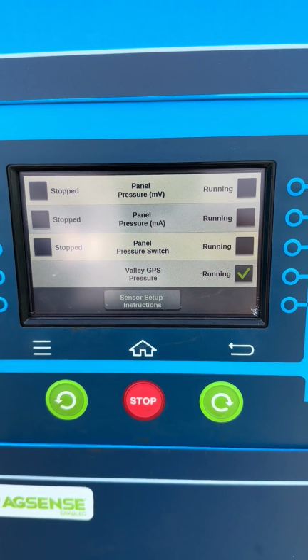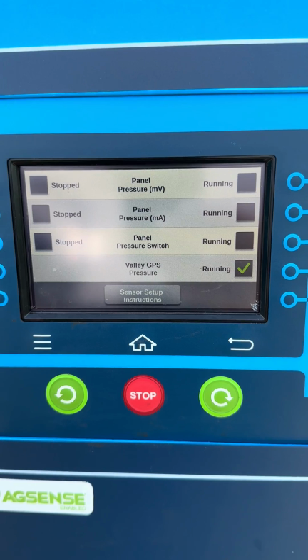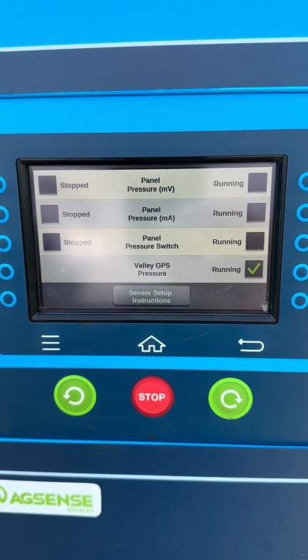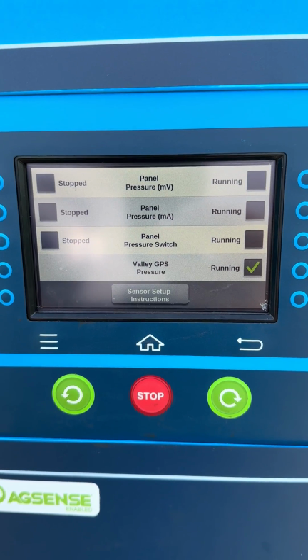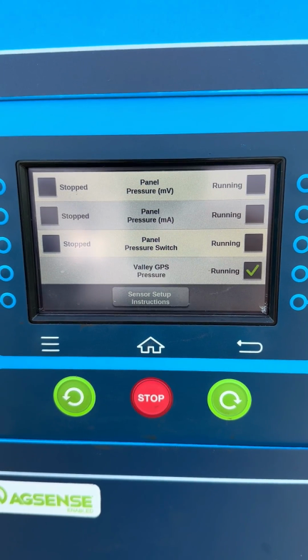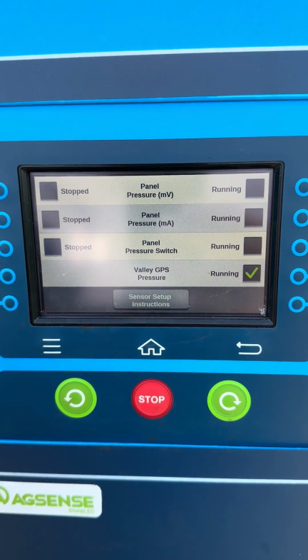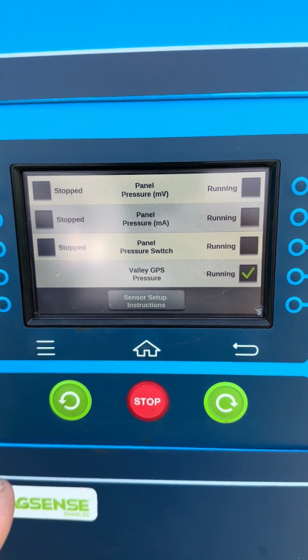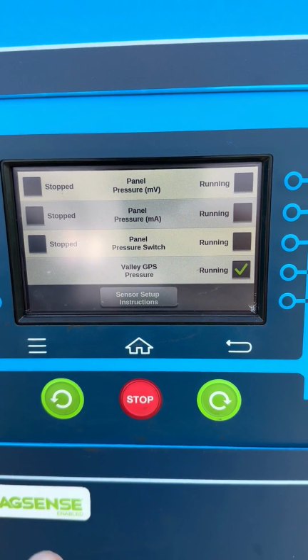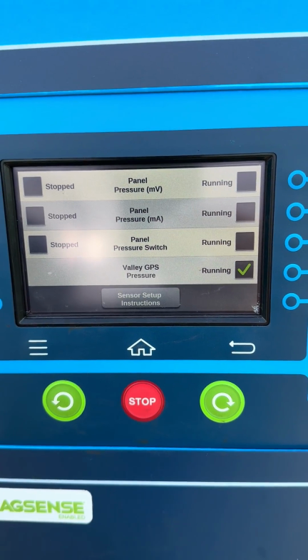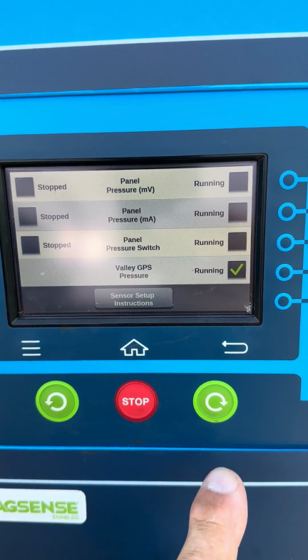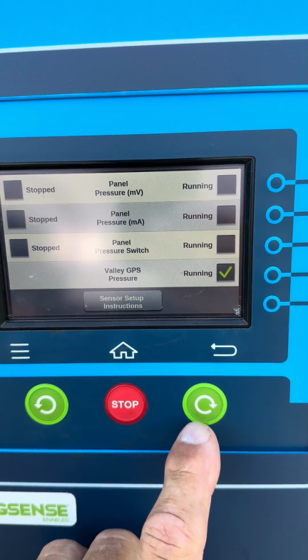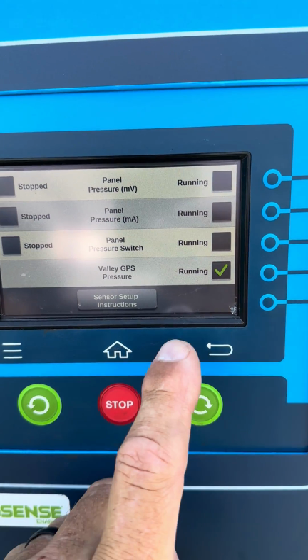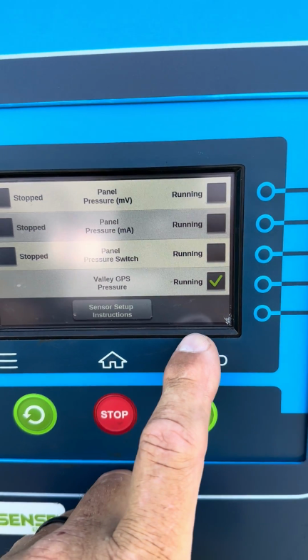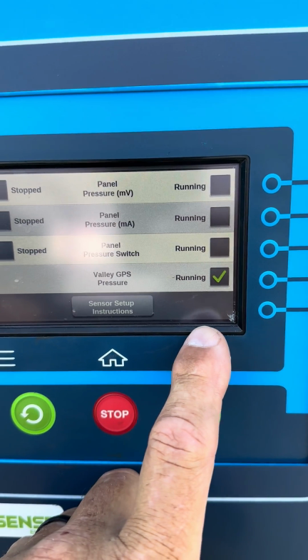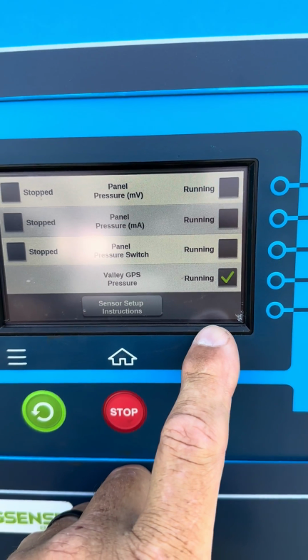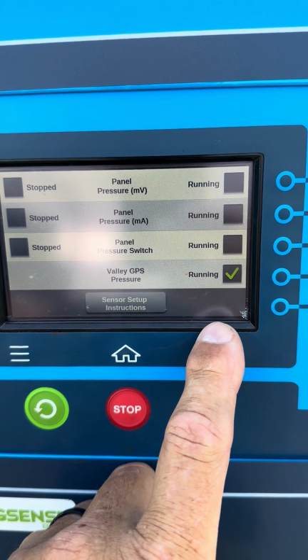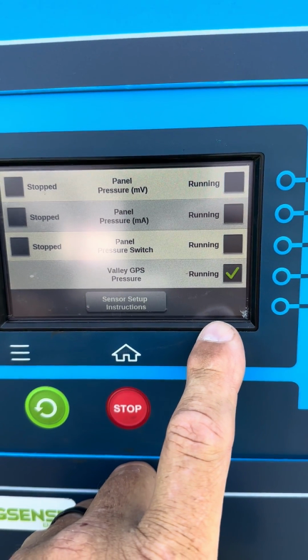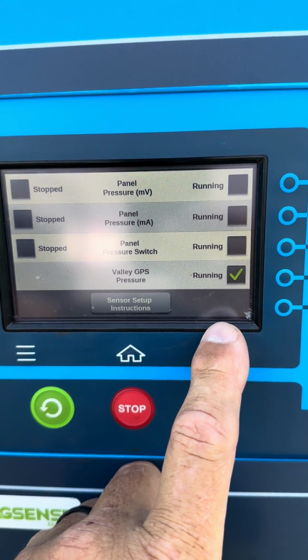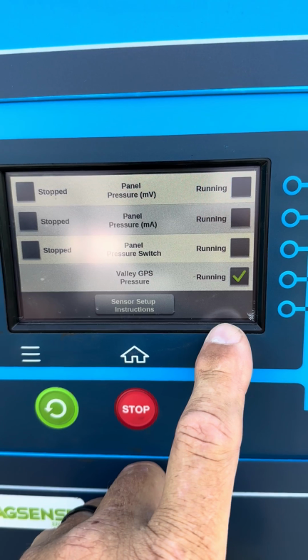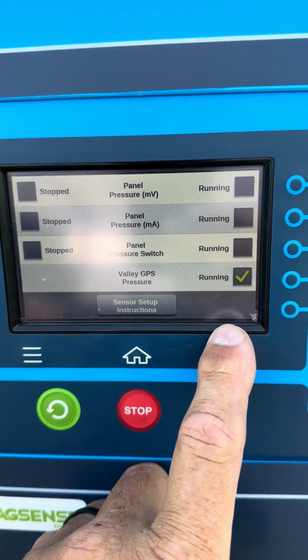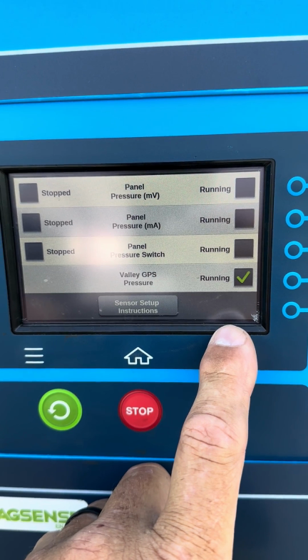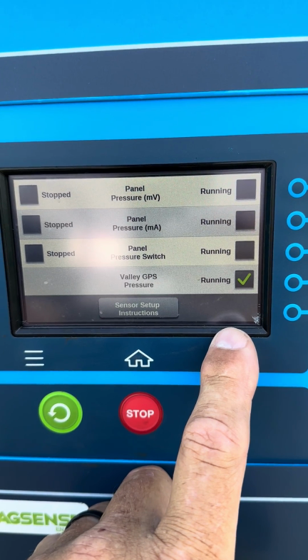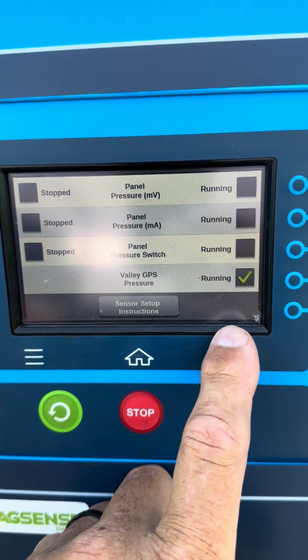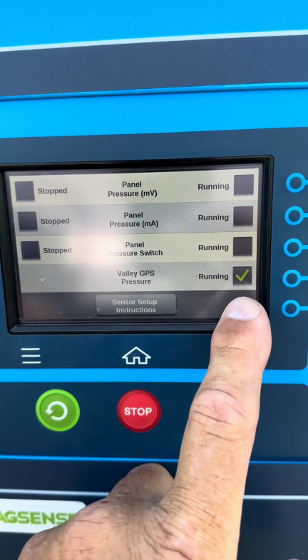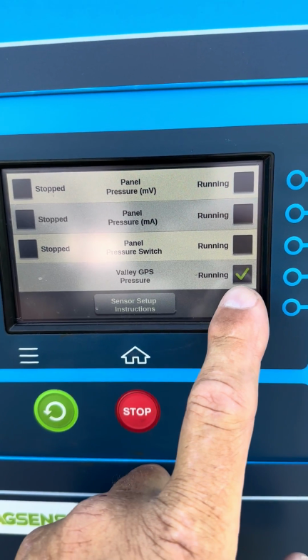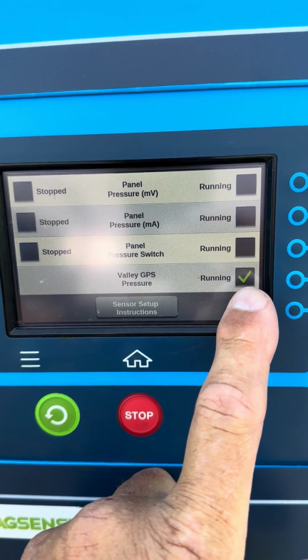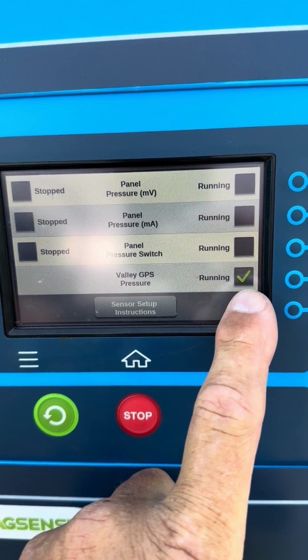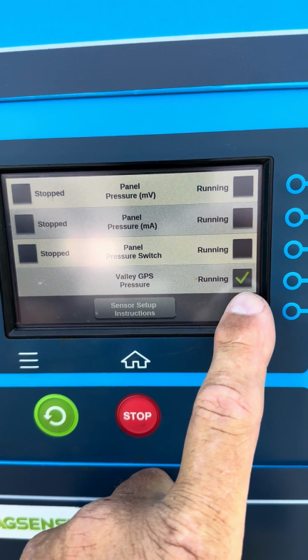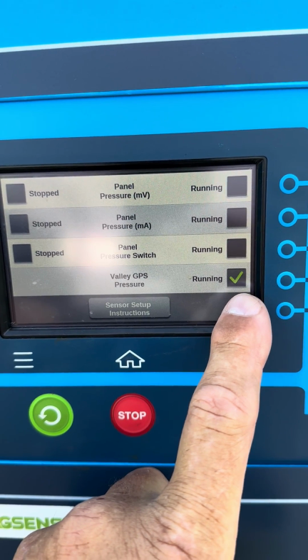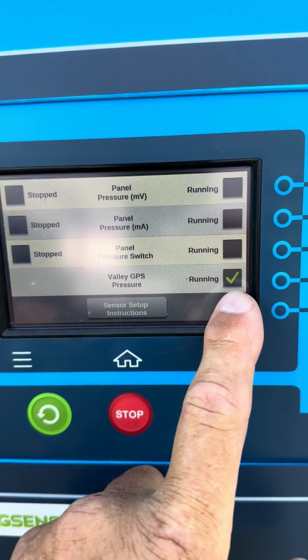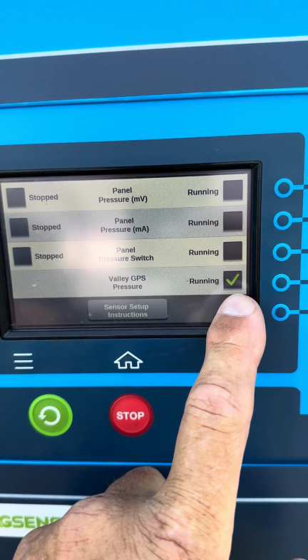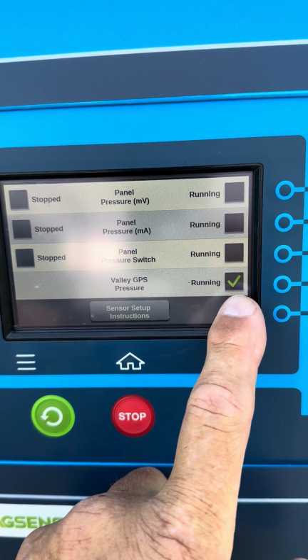On any of our Icon X installs, we usually only put an end pressure sensor on, so you want just this box checked.